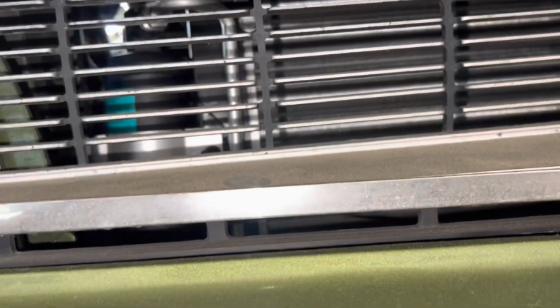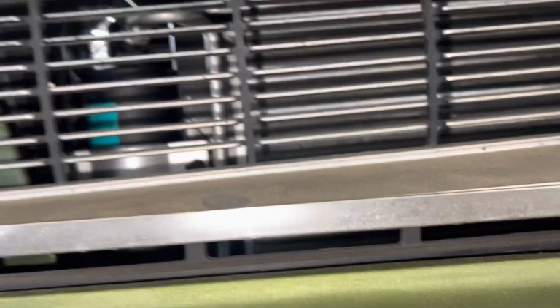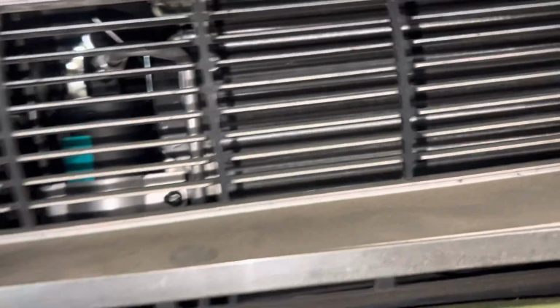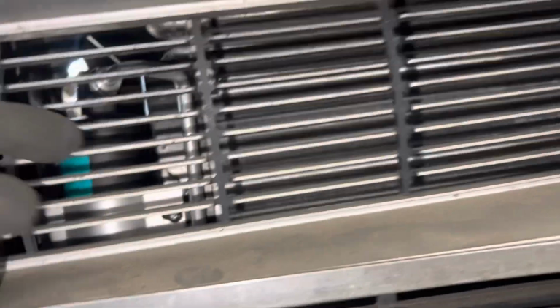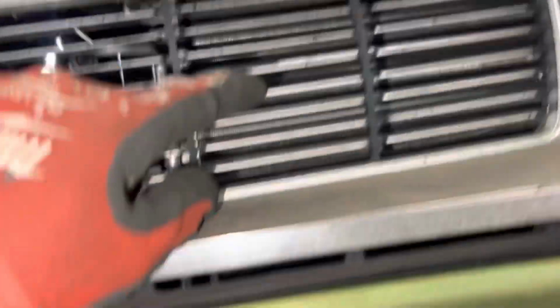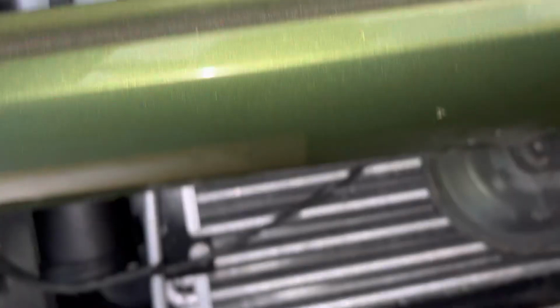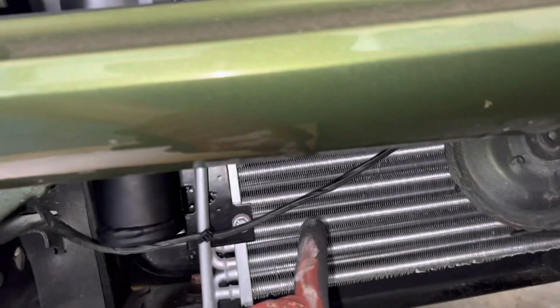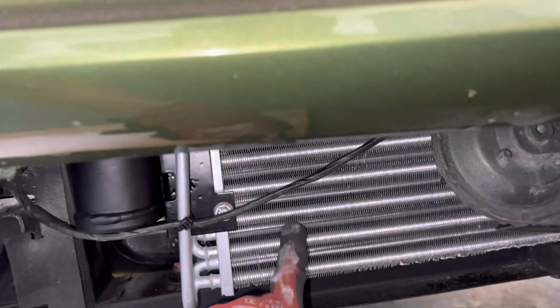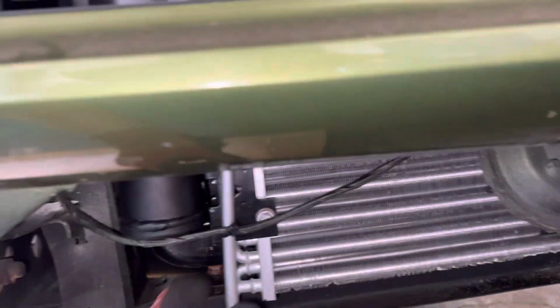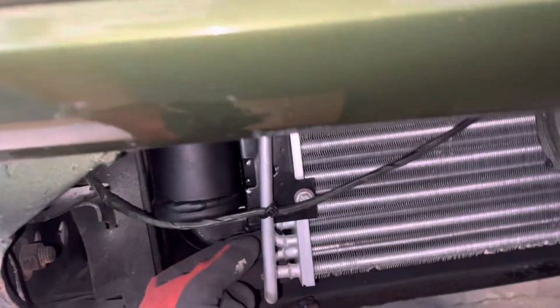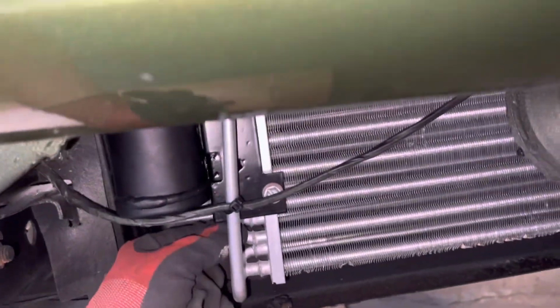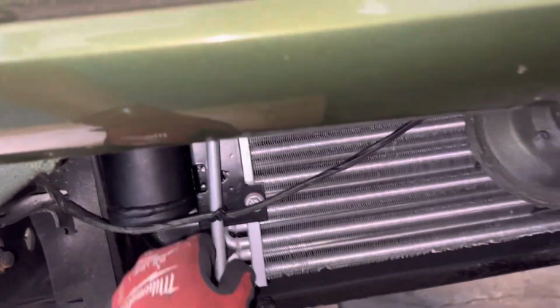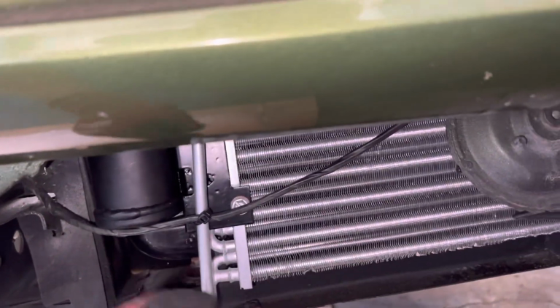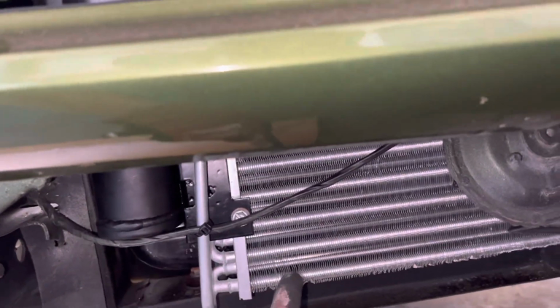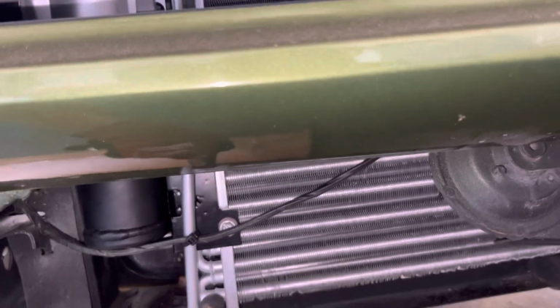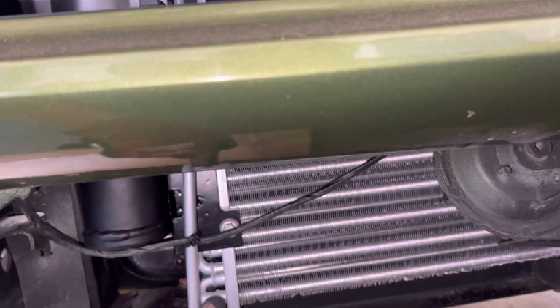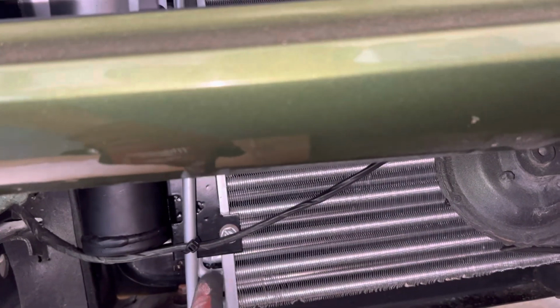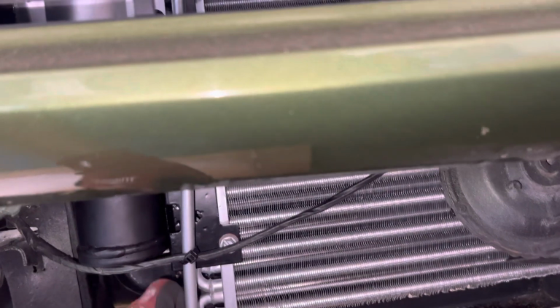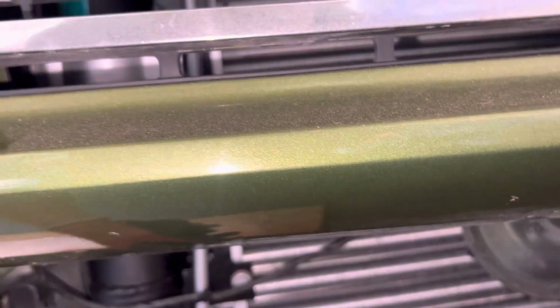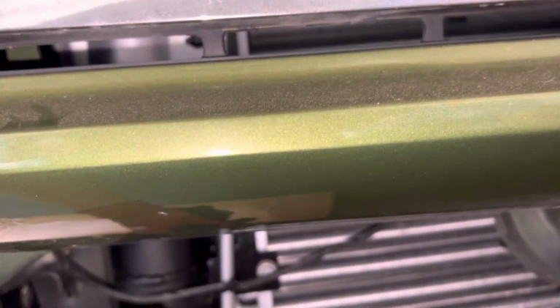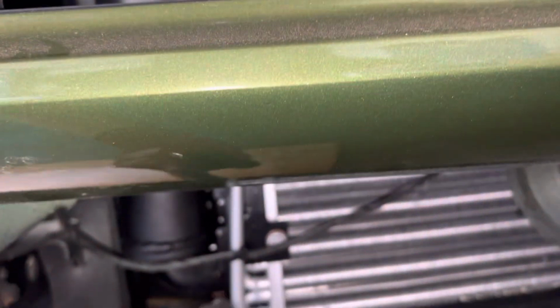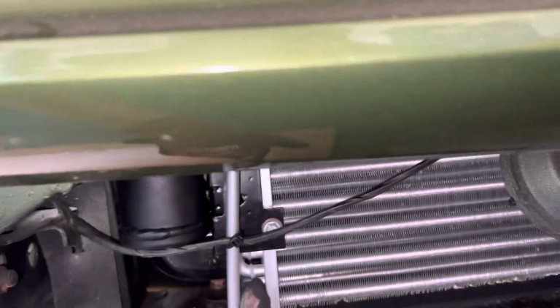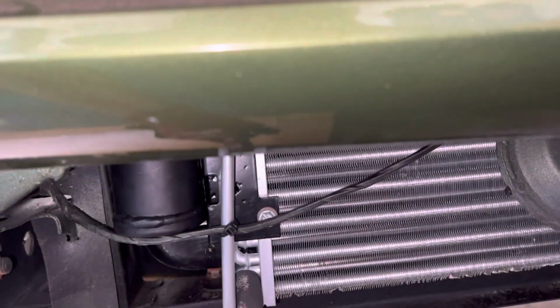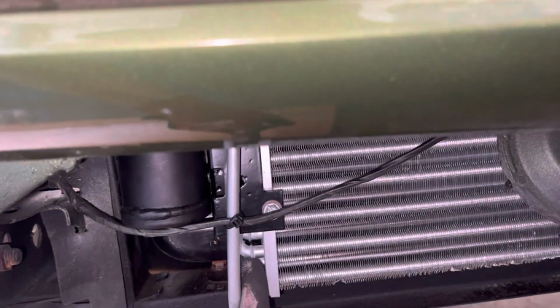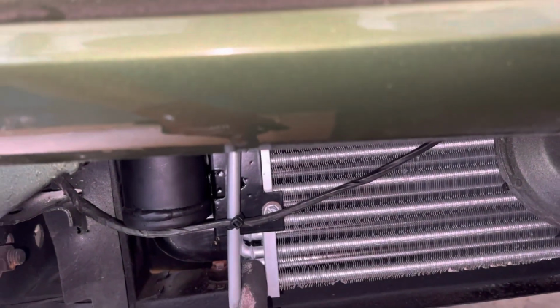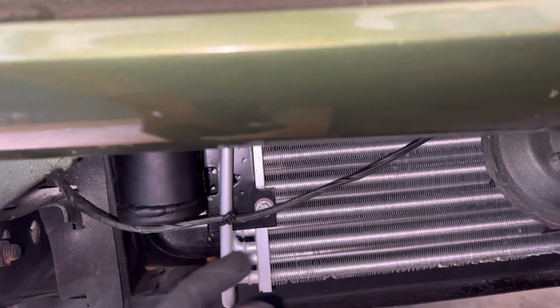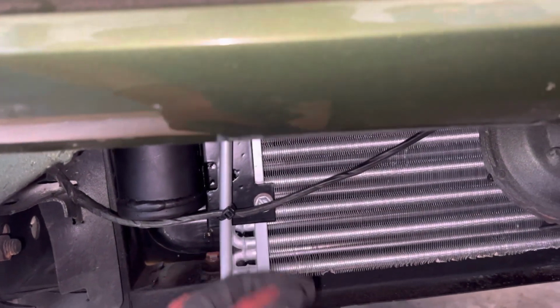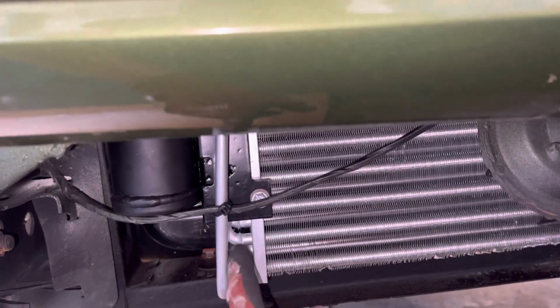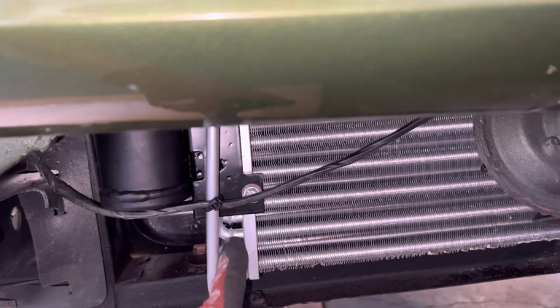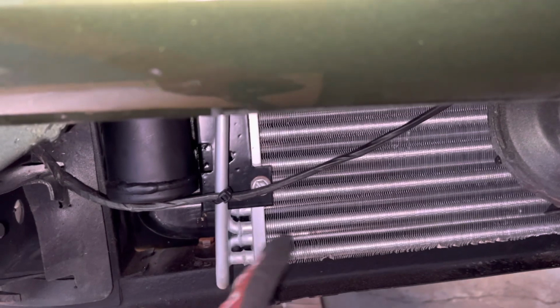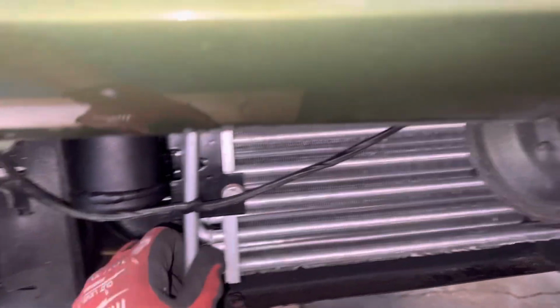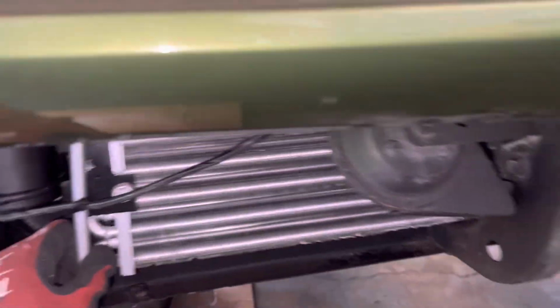I would convert this to parallel flow — I would not stick with the old three-eighths tube and fin. This is old three-eighths tube and fin, but instead of being made out of copper tubes they've got aluminum tubes with aluminum fins.